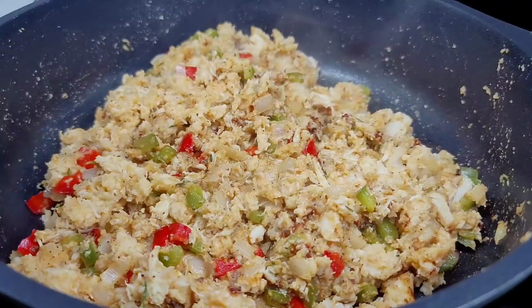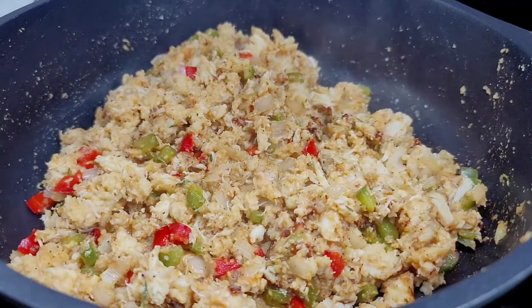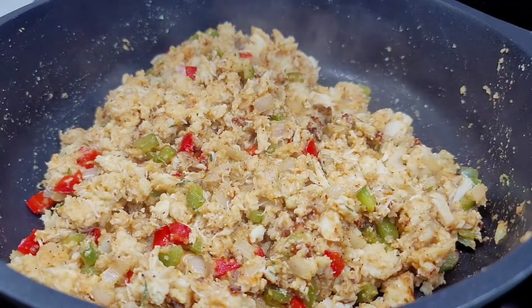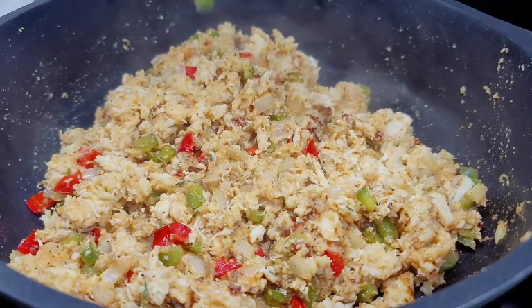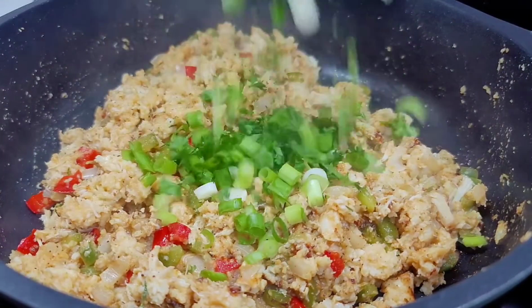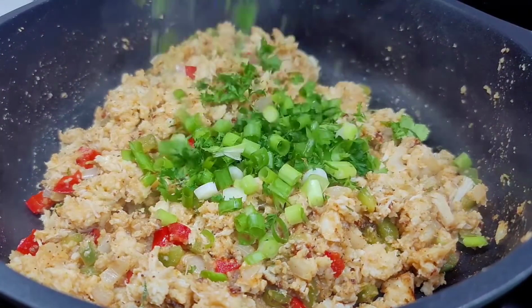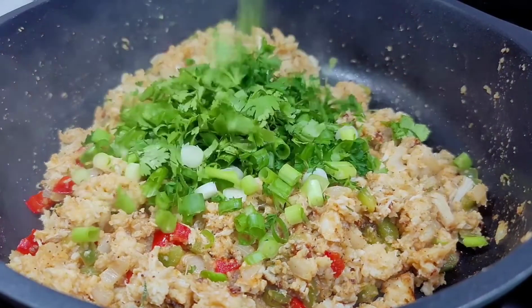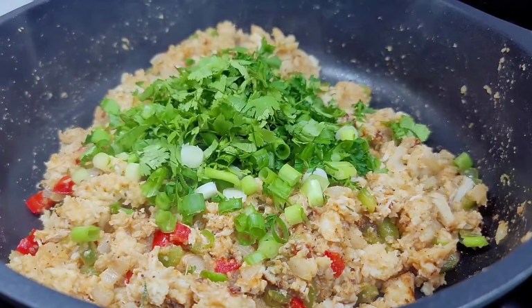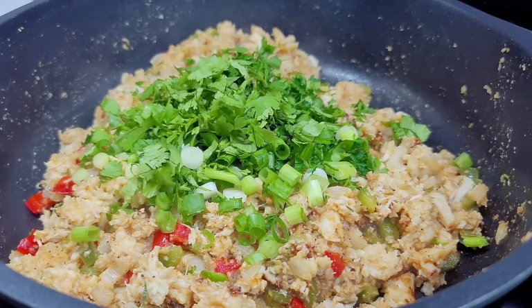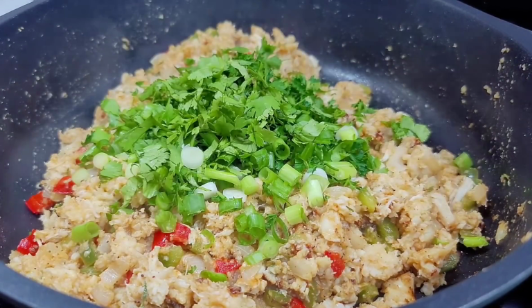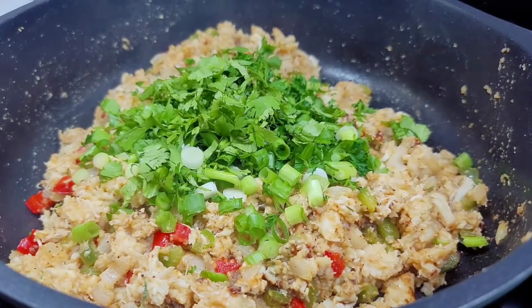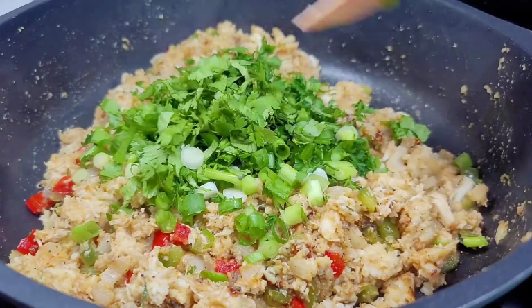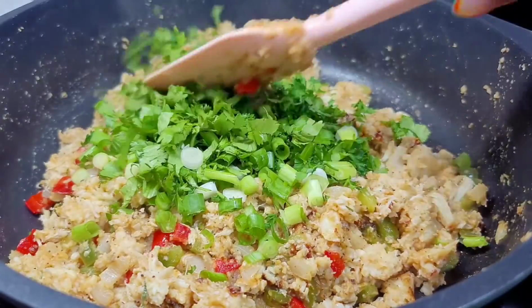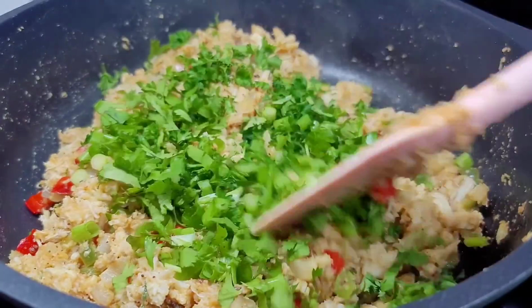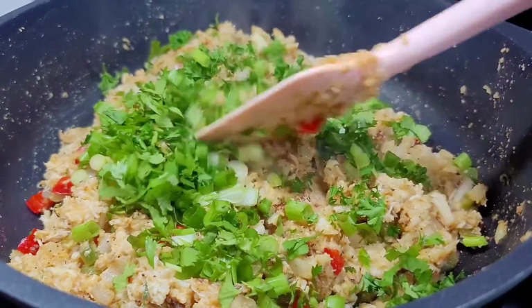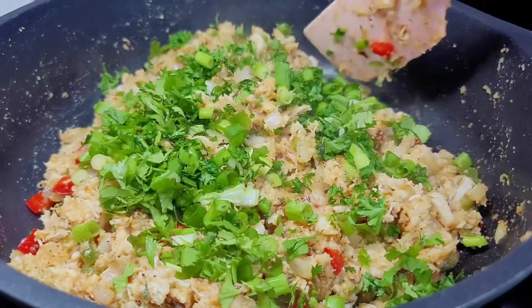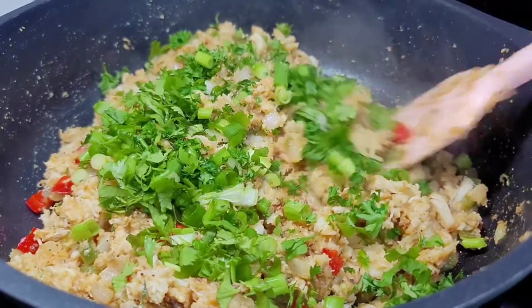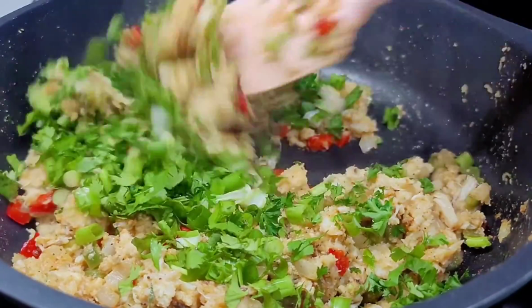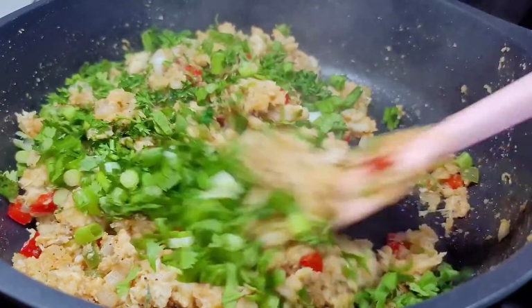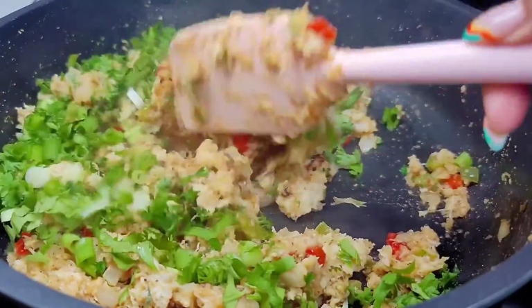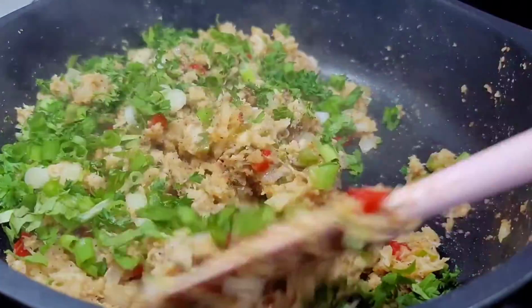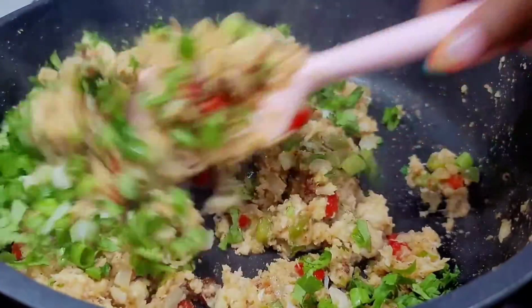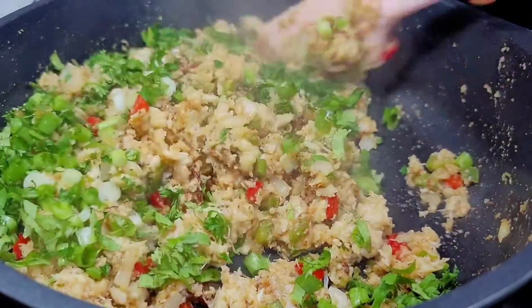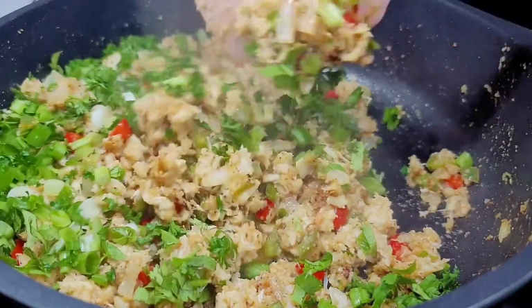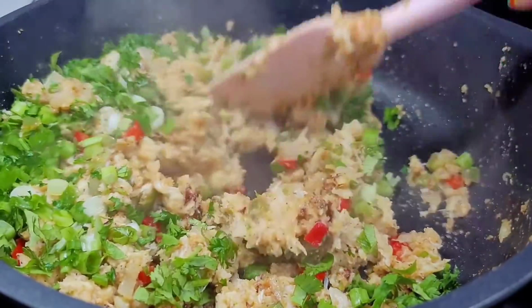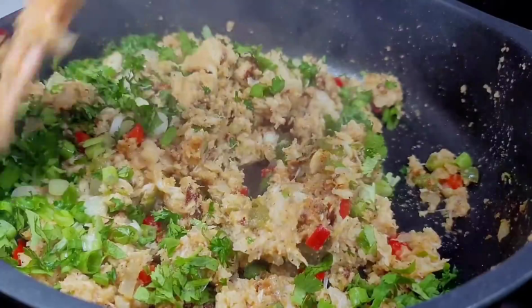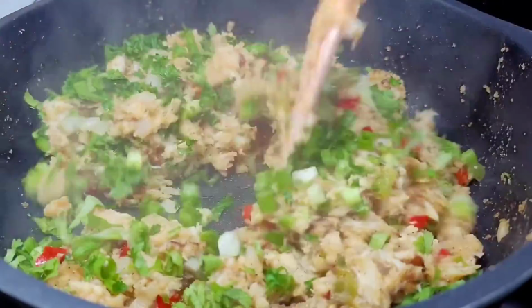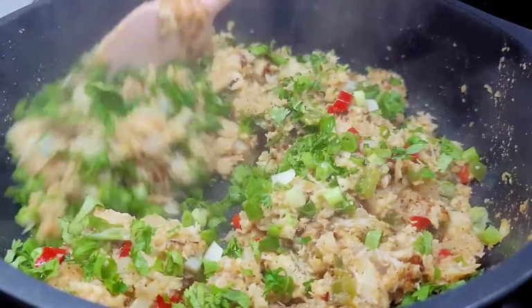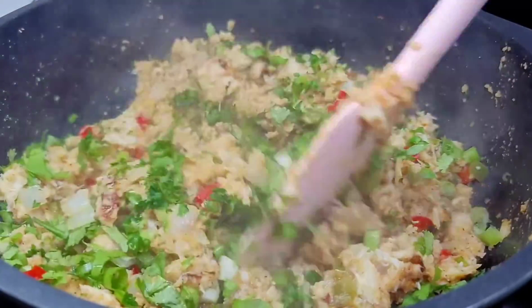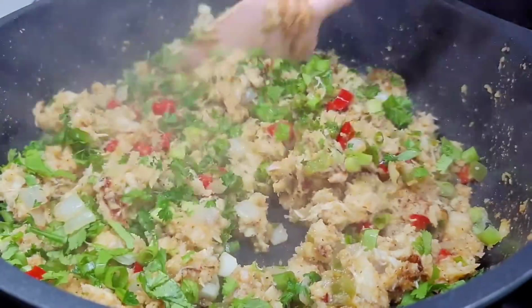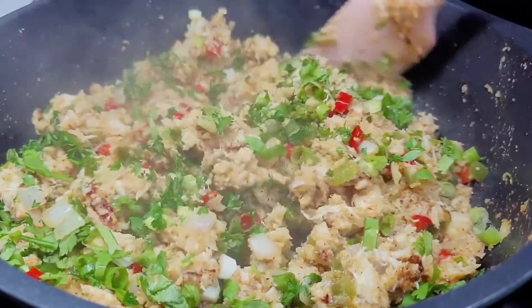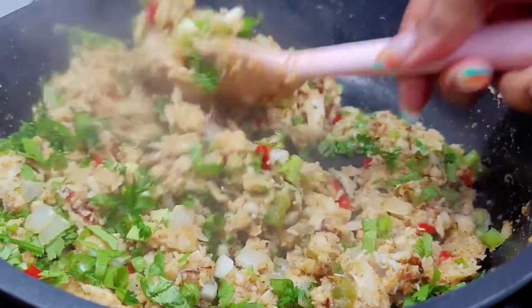Lastly, you want to add the rest of the herbs for a pop of color and brightness. Give it a little toss and that's it — the filling is all done. Now let me show you how I stuff the crab shells.